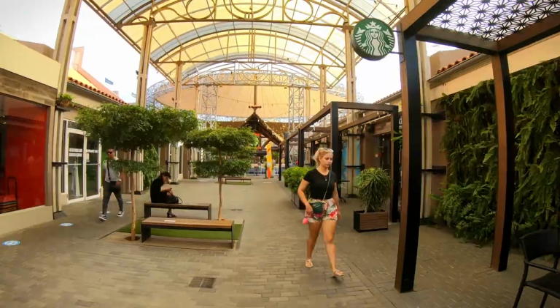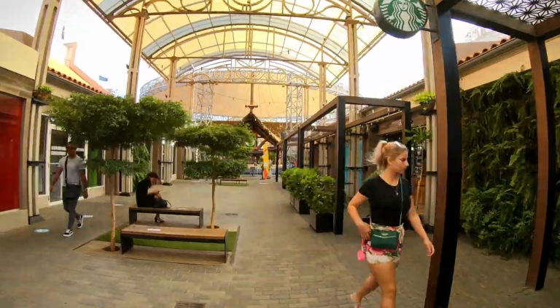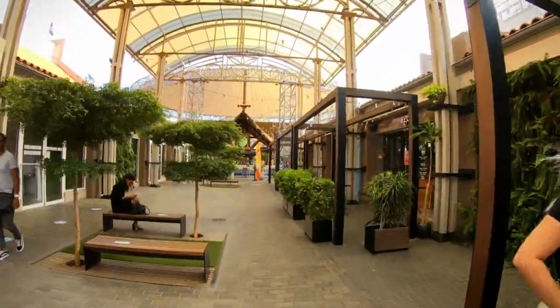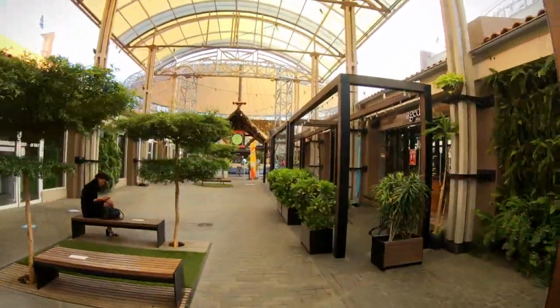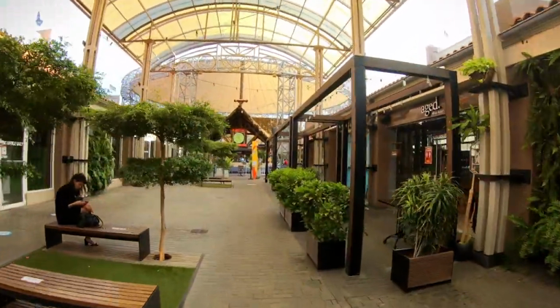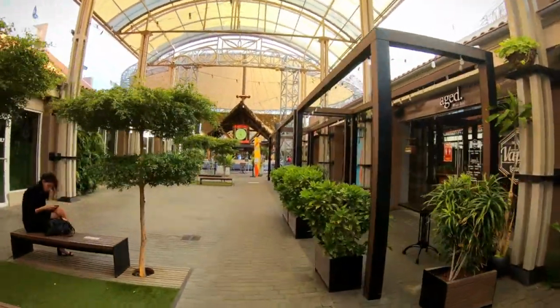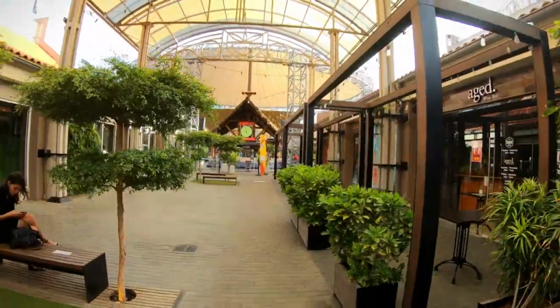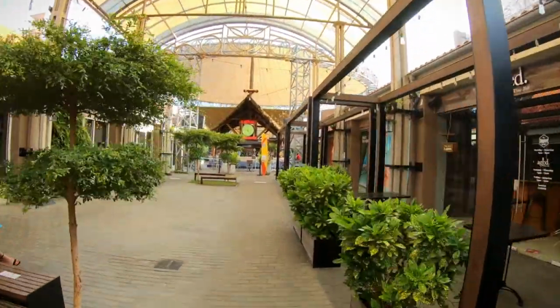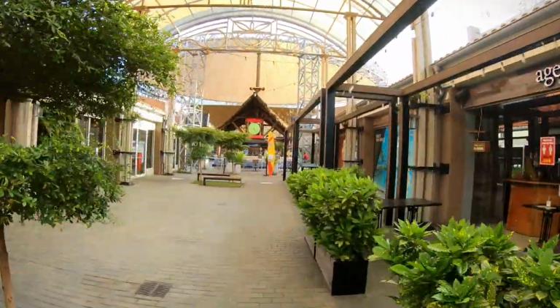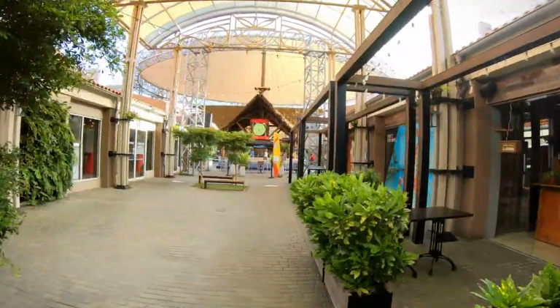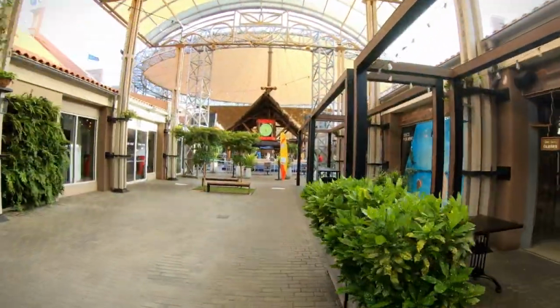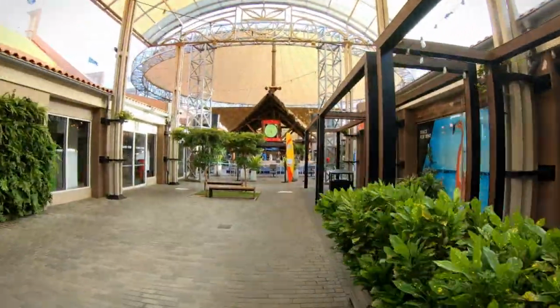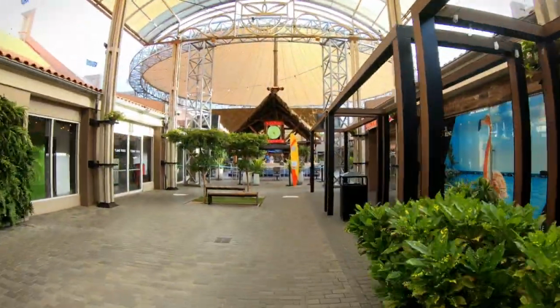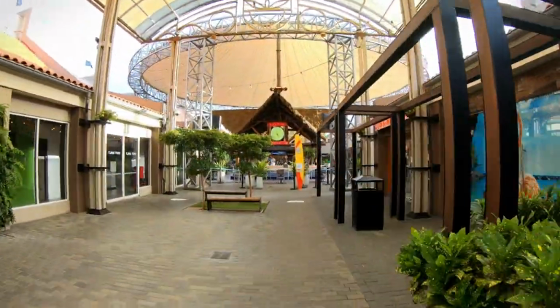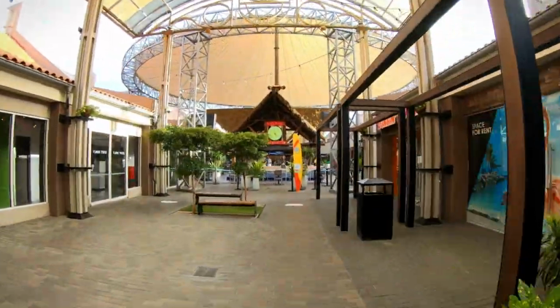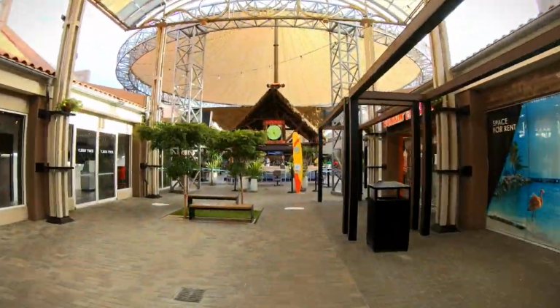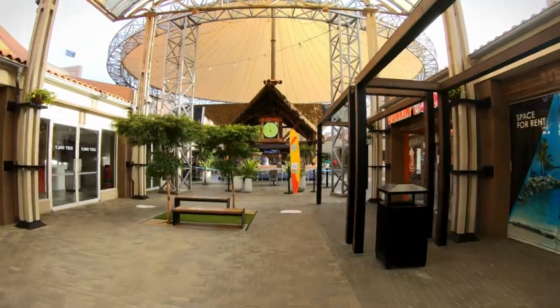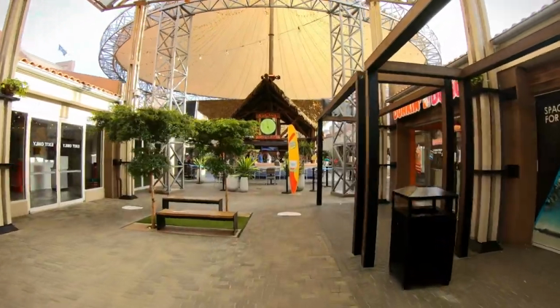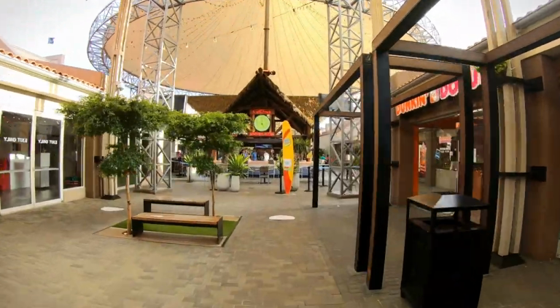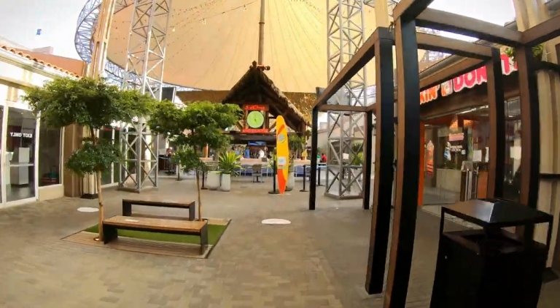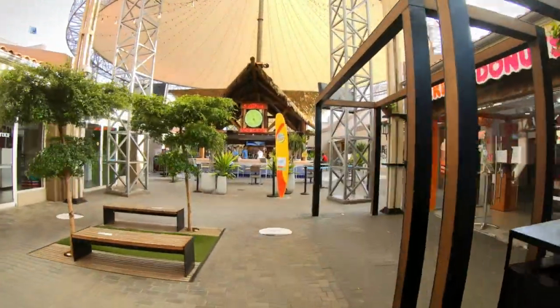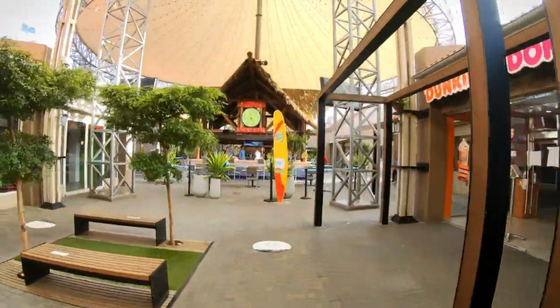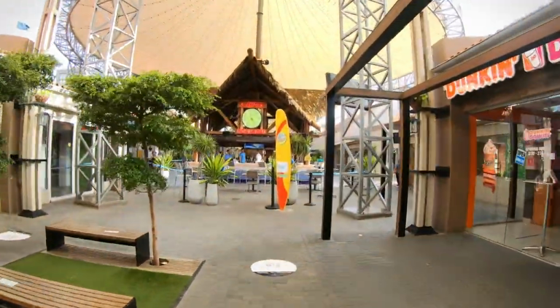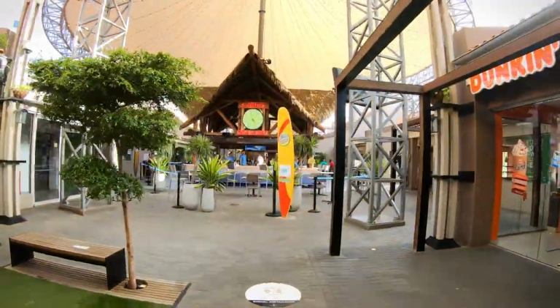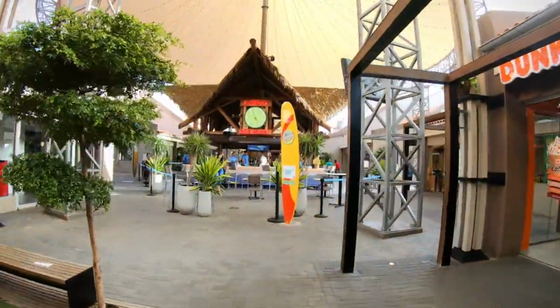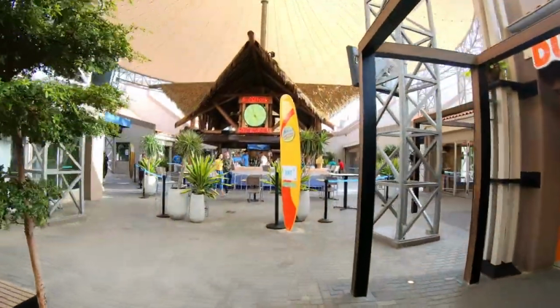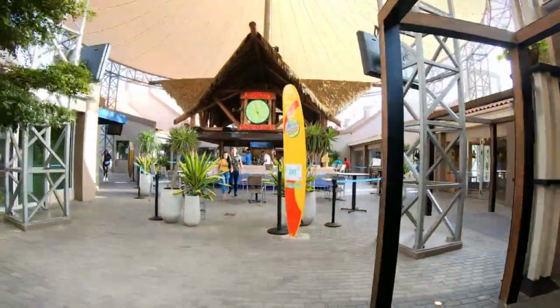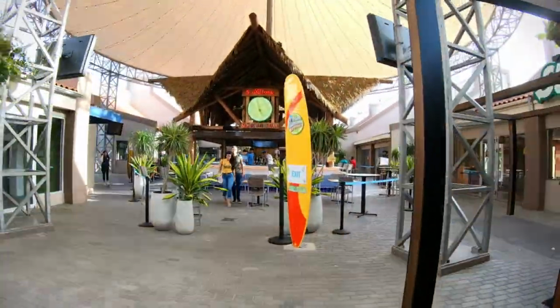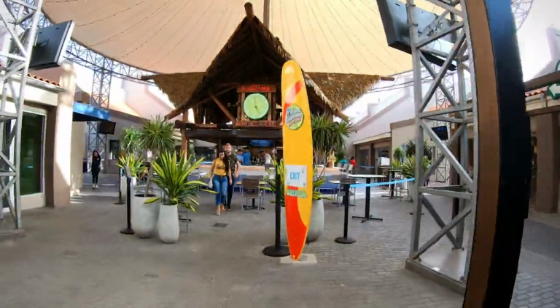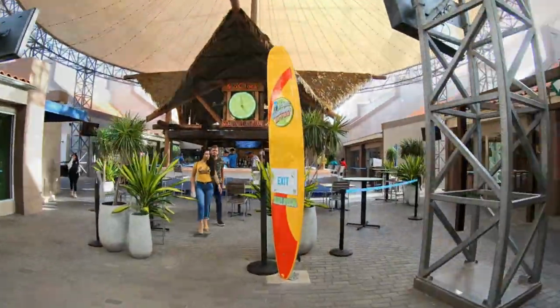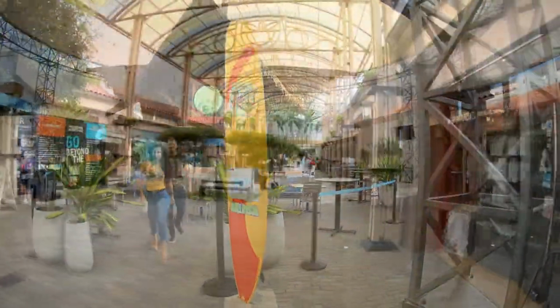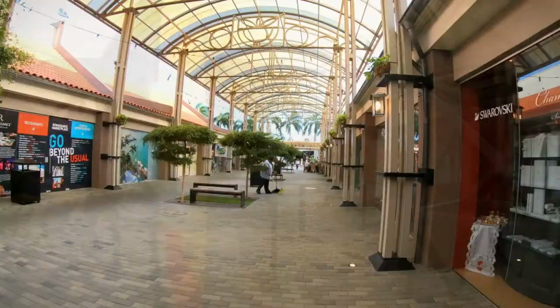First of all, this shopping mall, which is part of the nearby Renaissance hotels, offers not just nice souvenir shops but also a cinema and various dining and bar options.